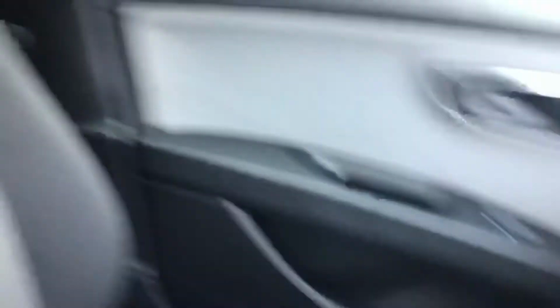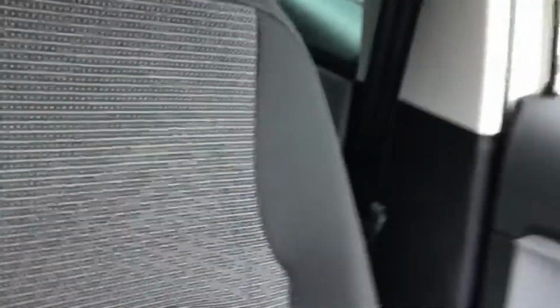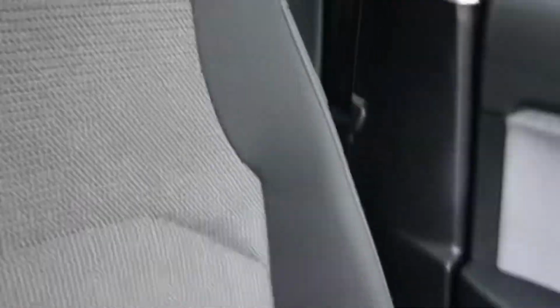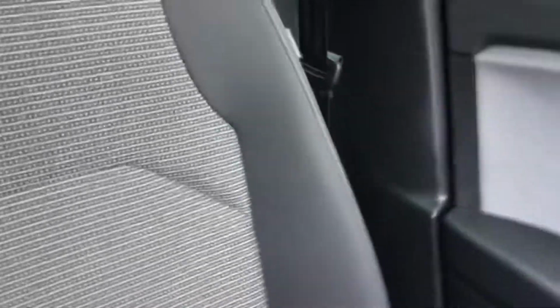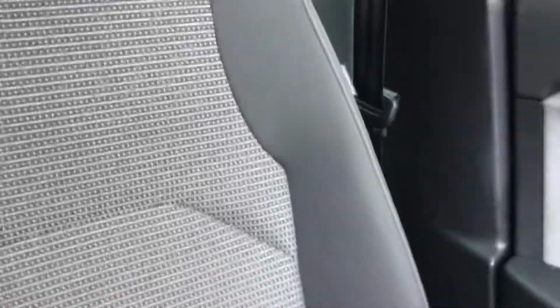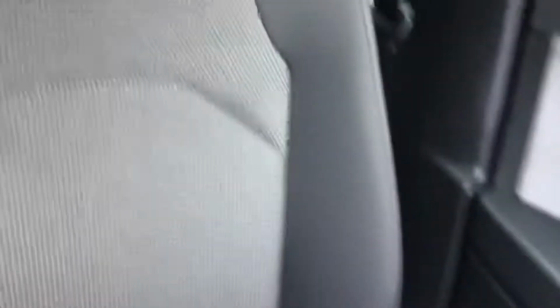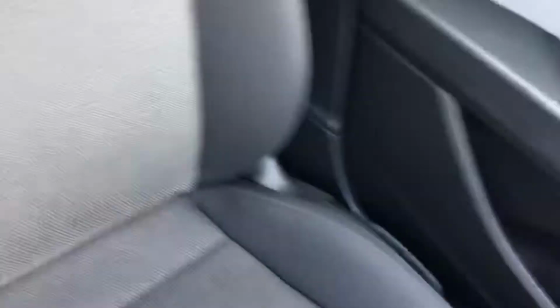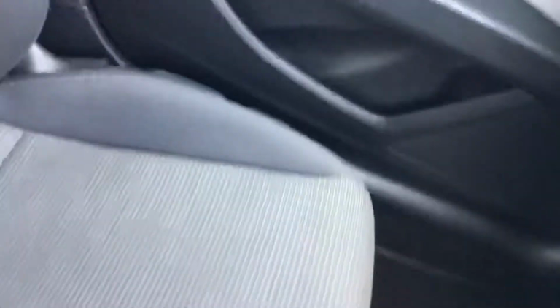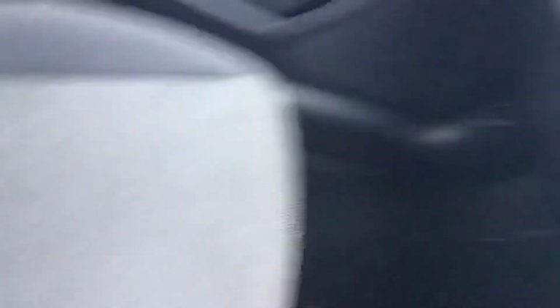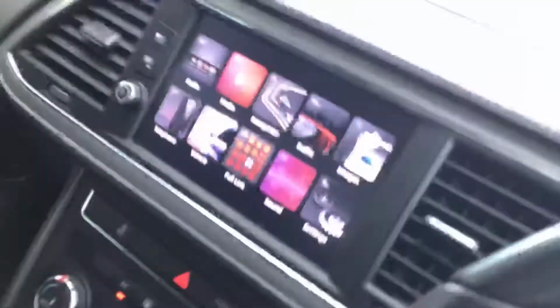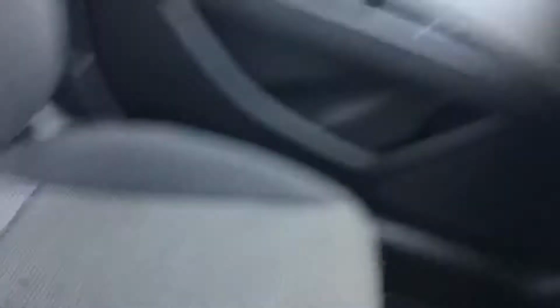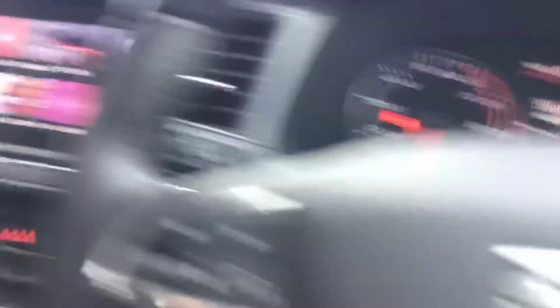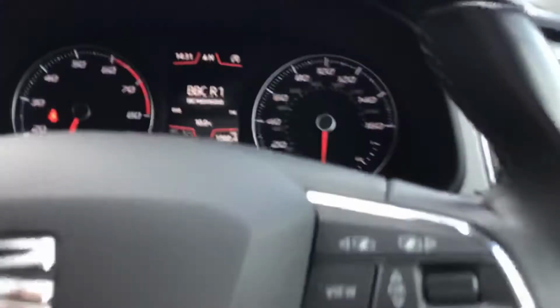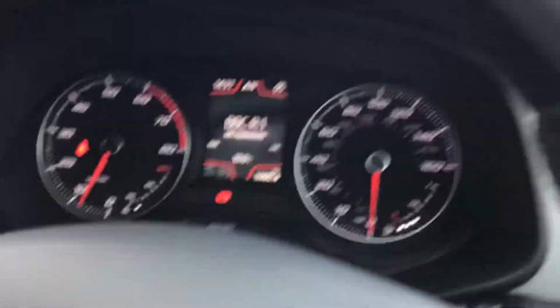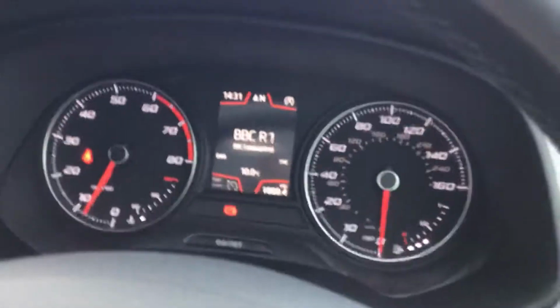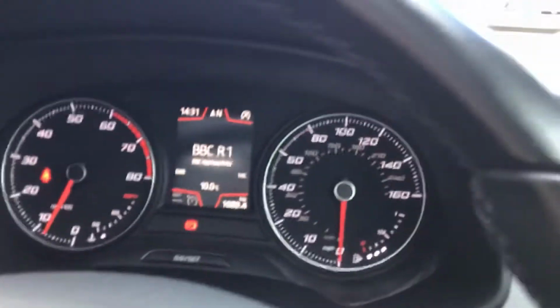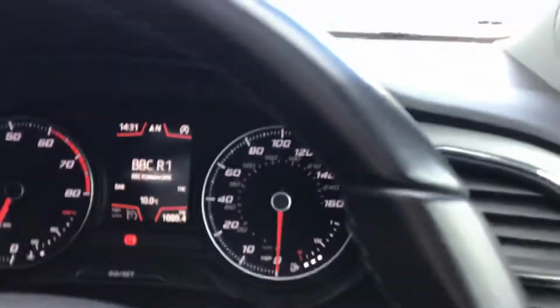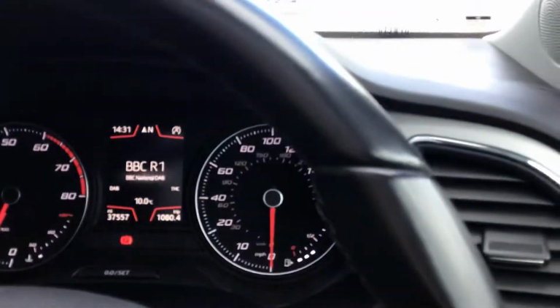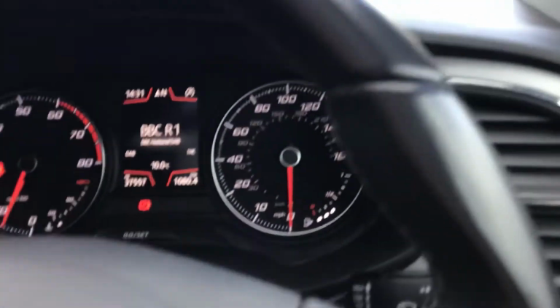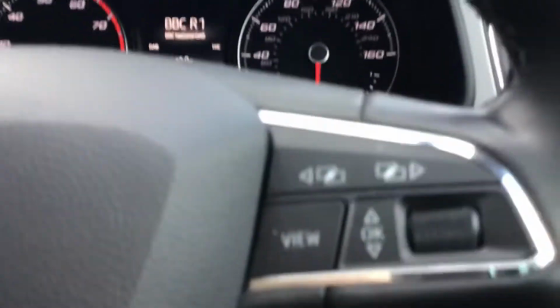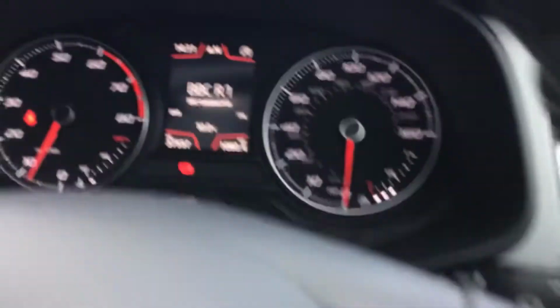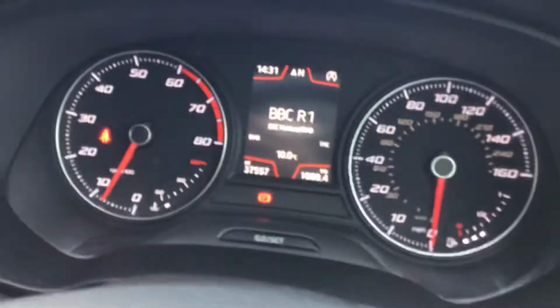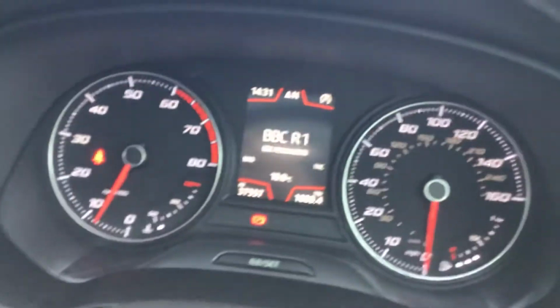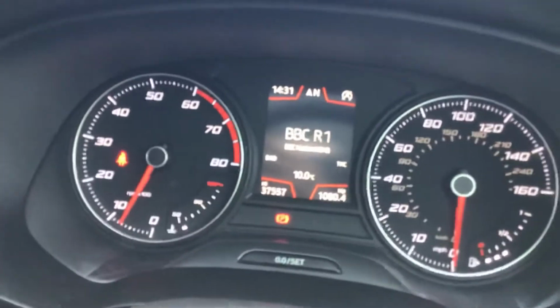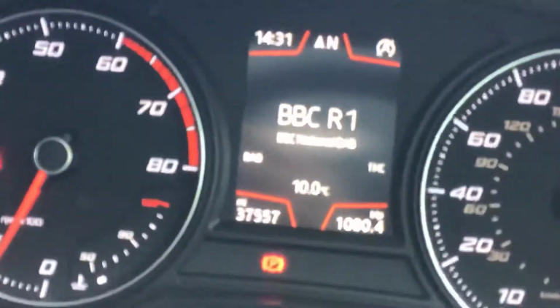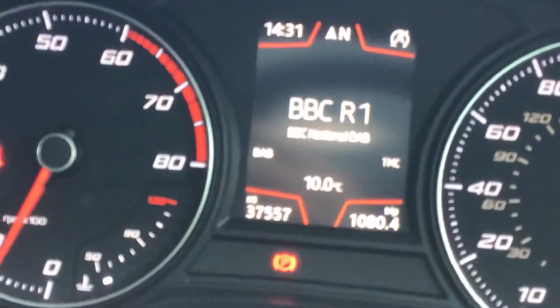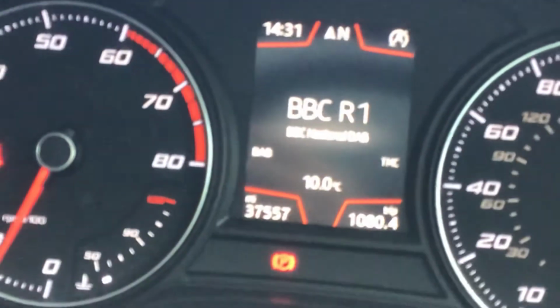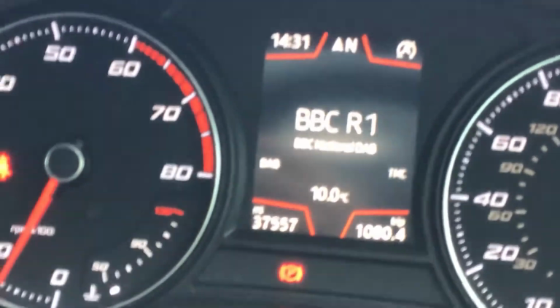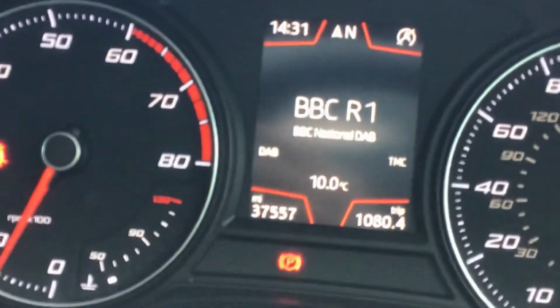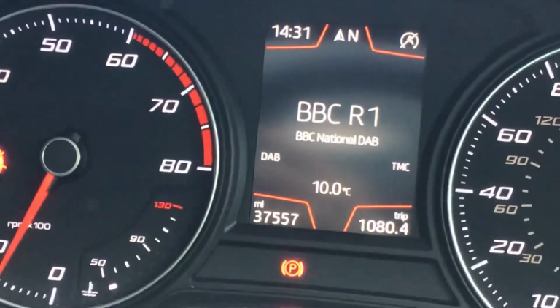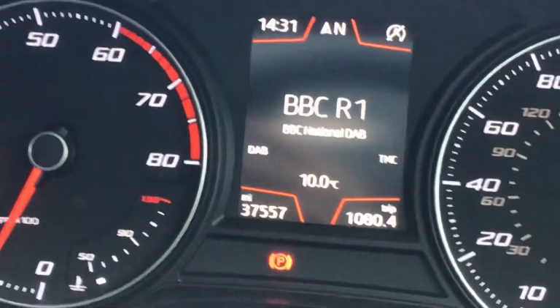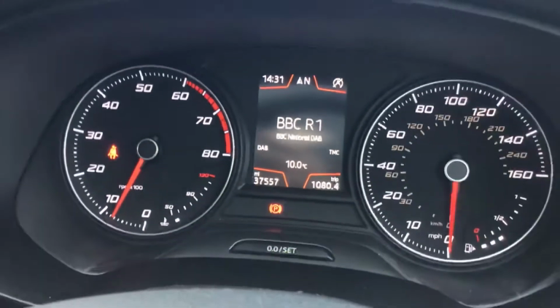You've got that six speed manual gearbox and your electronic parking brake. Lovely comfortable seats with lumbar support as well. And here's the current odometer reading: 37,557.